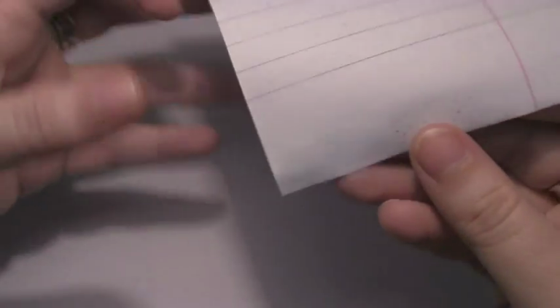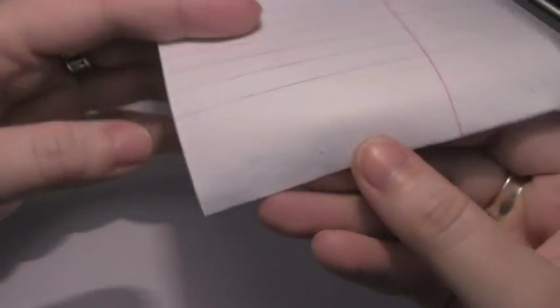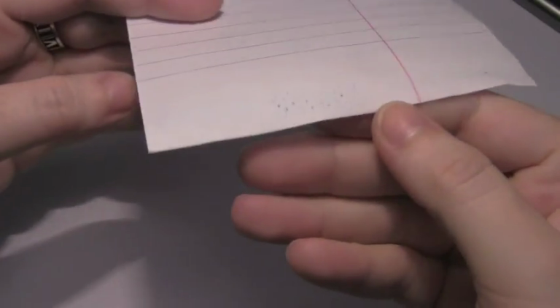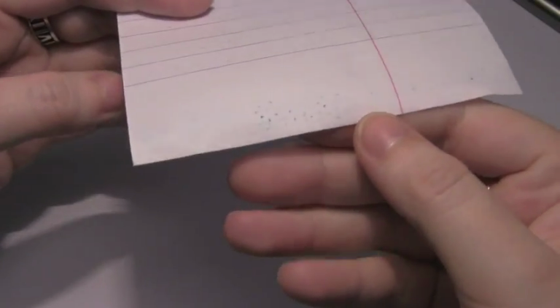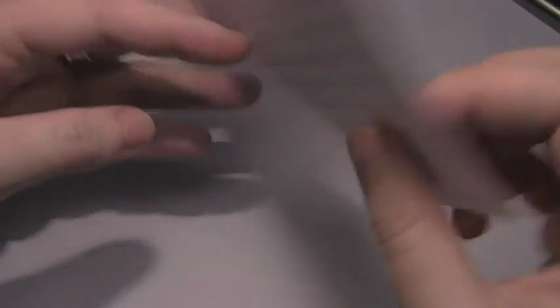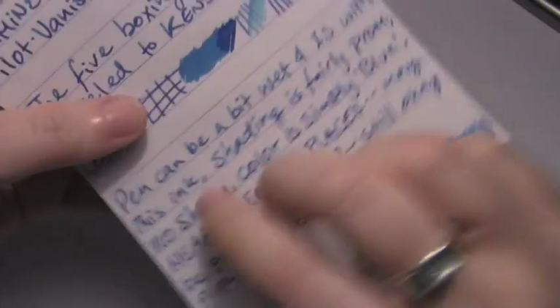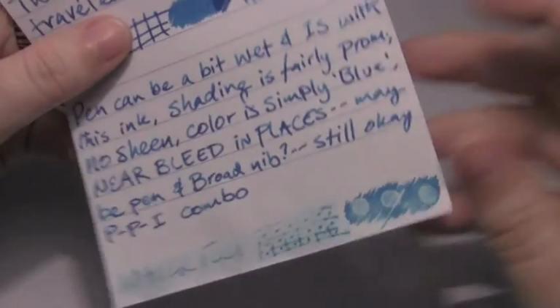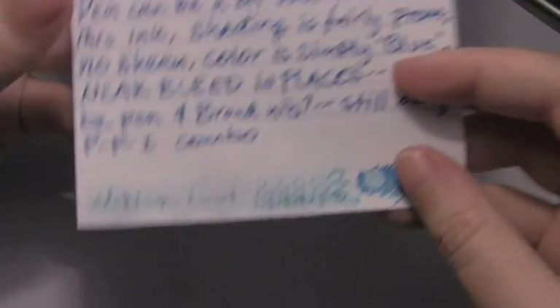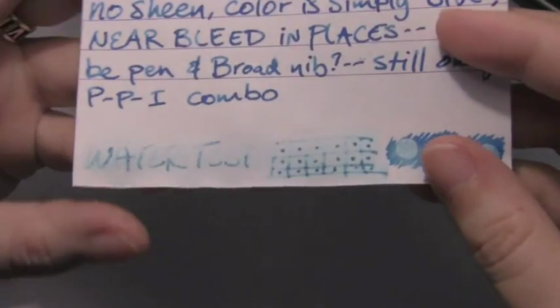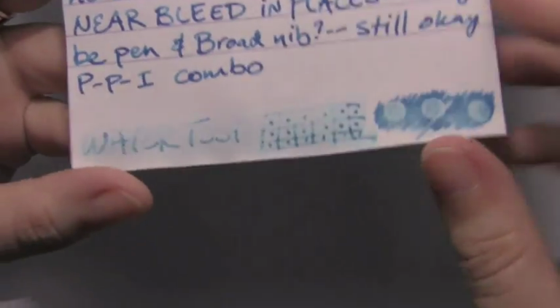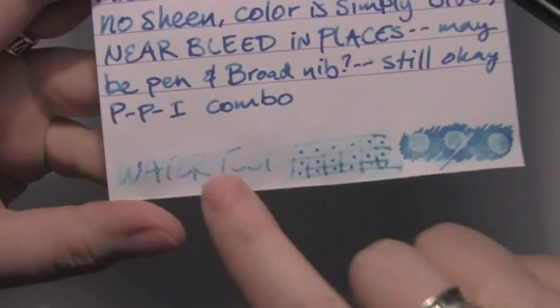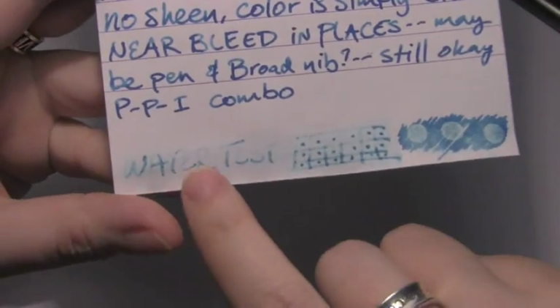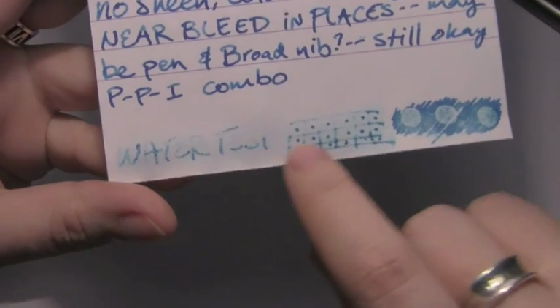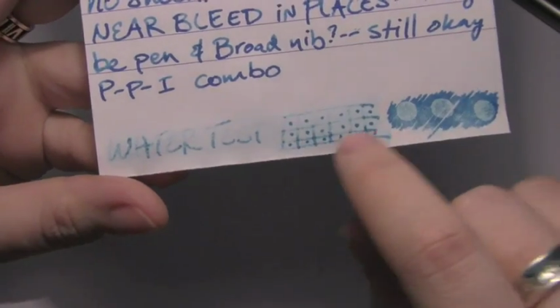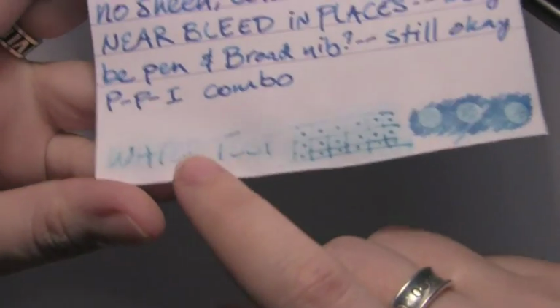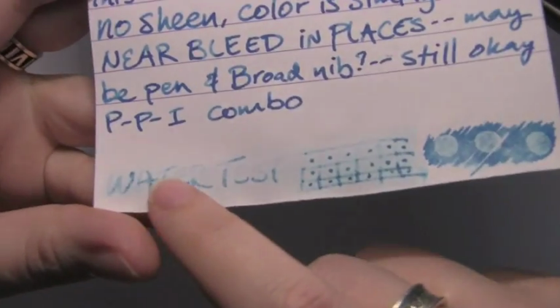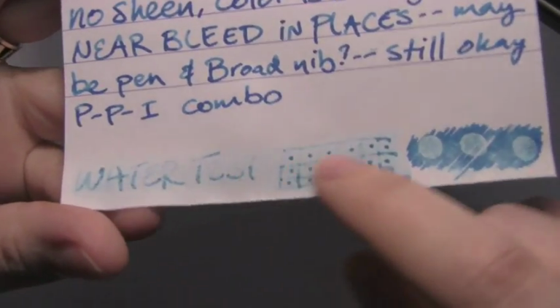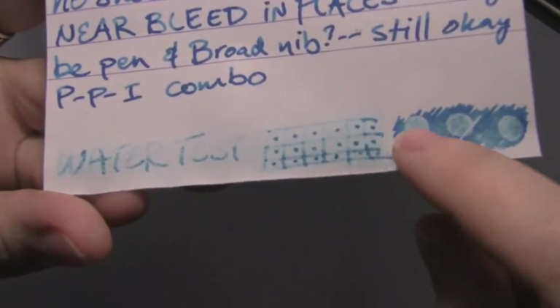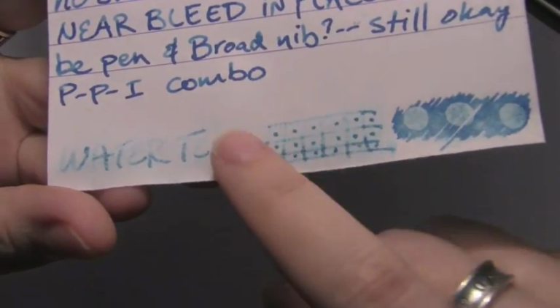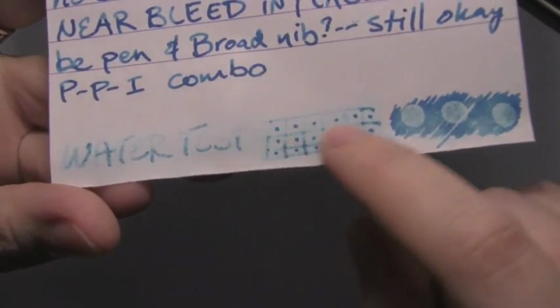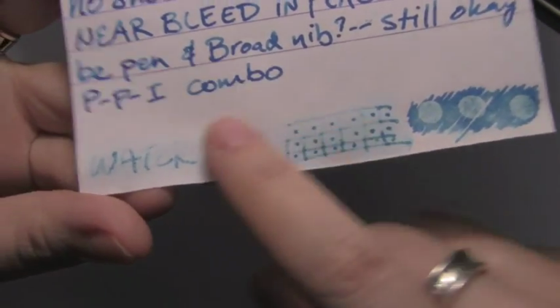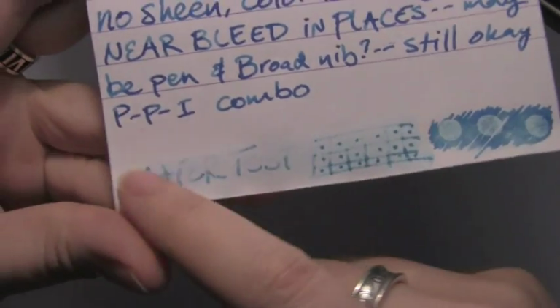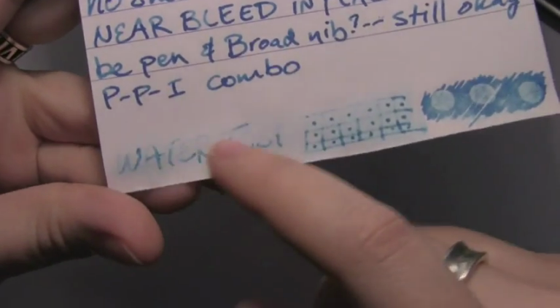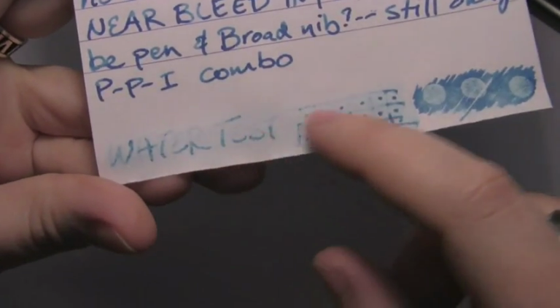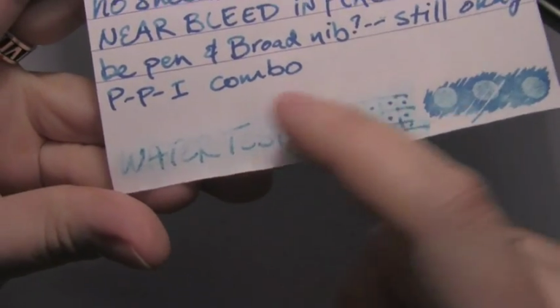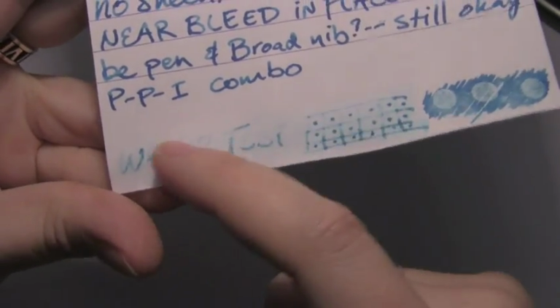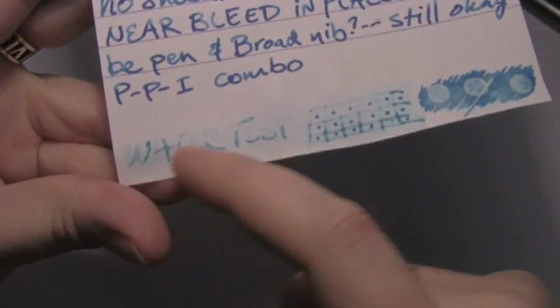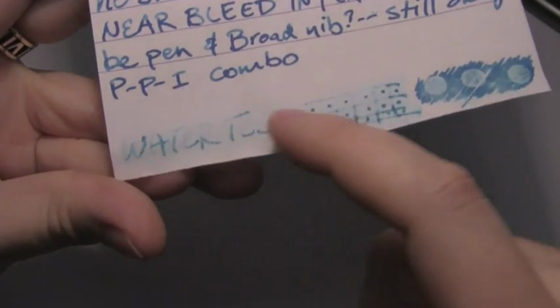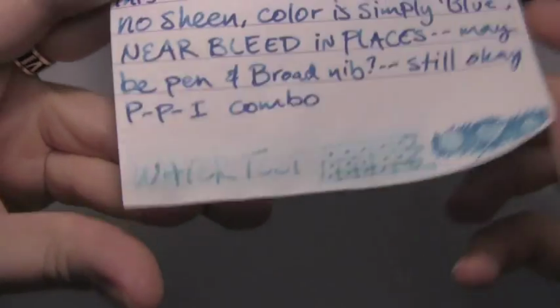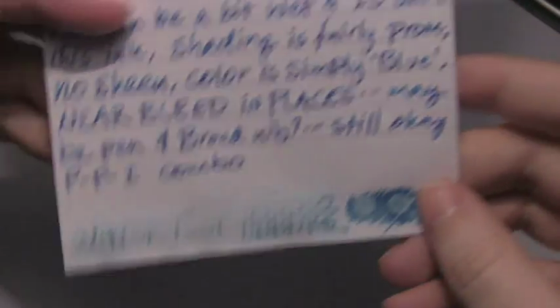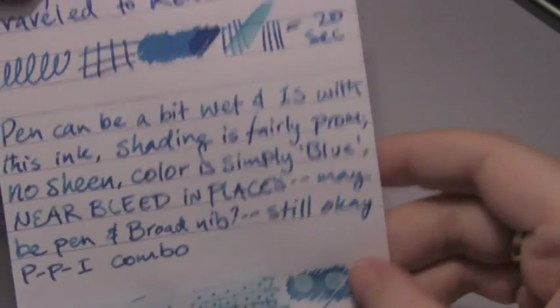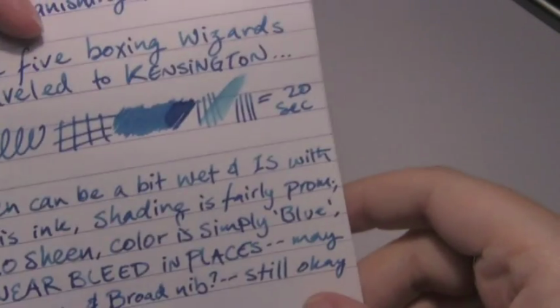In fact, it did get through on the water test. As you can see, a lot of that blue started to wash away and started to dye the paper, and most of it's gone.